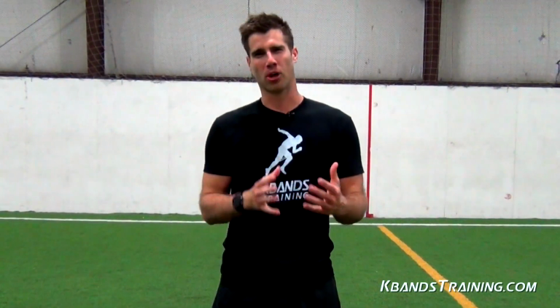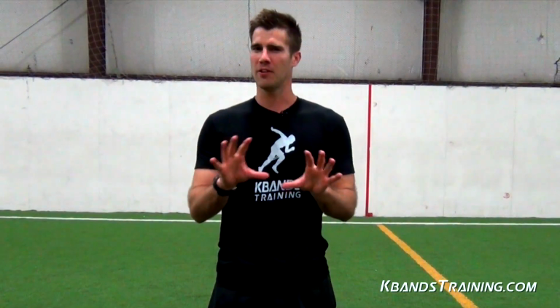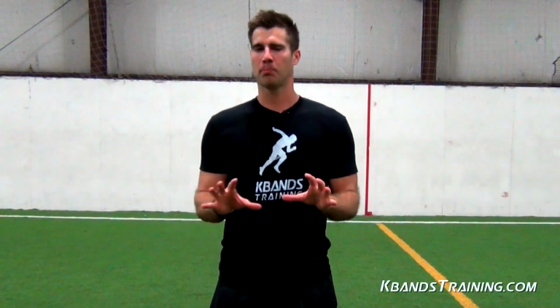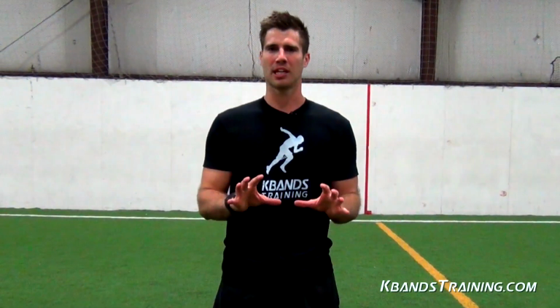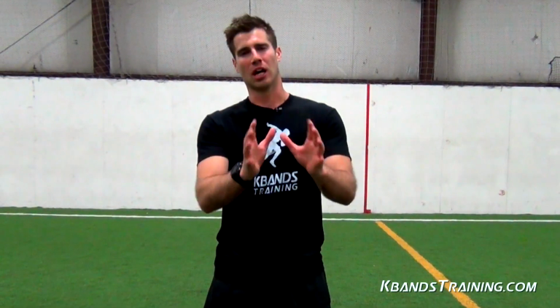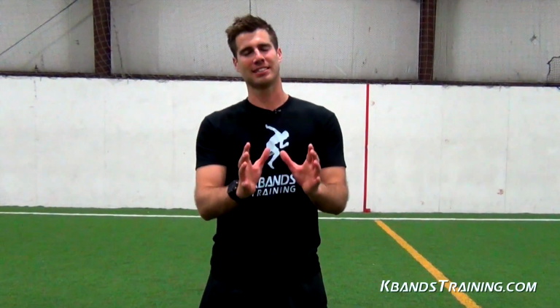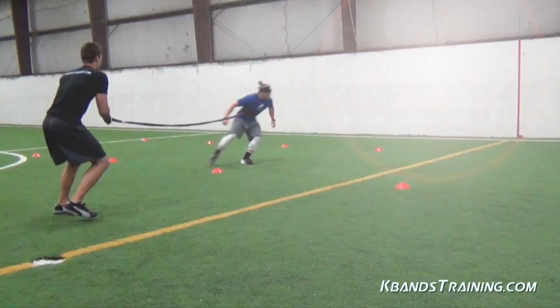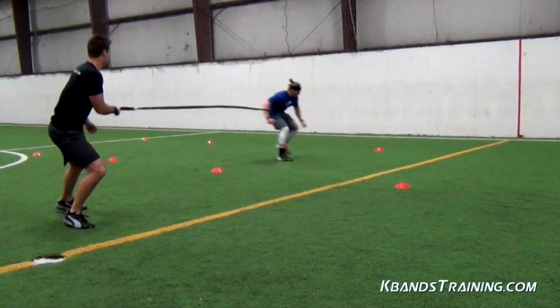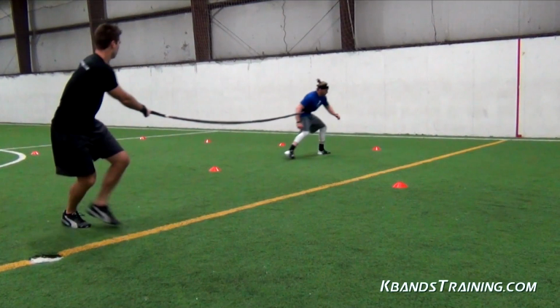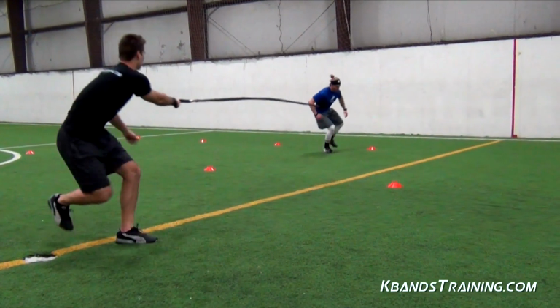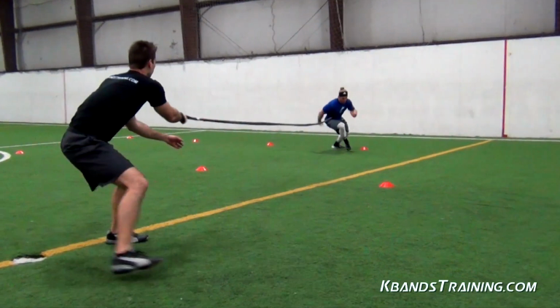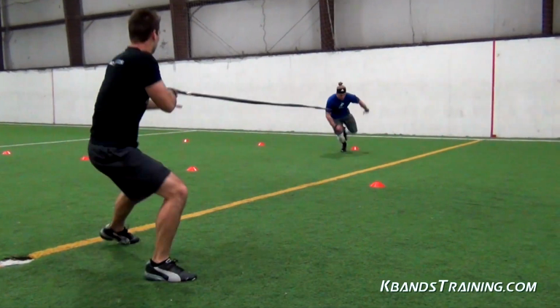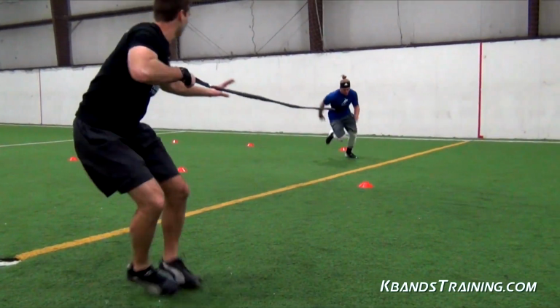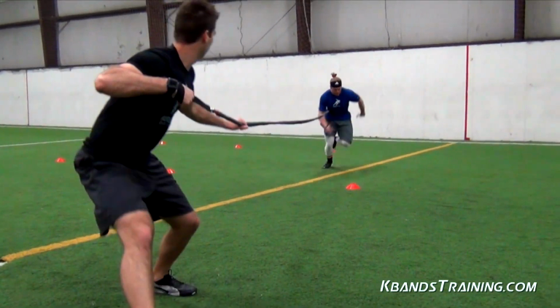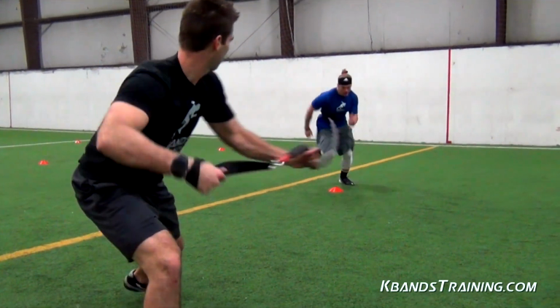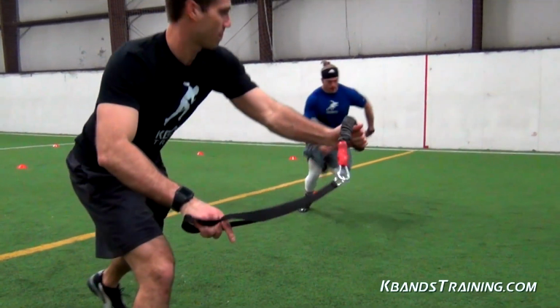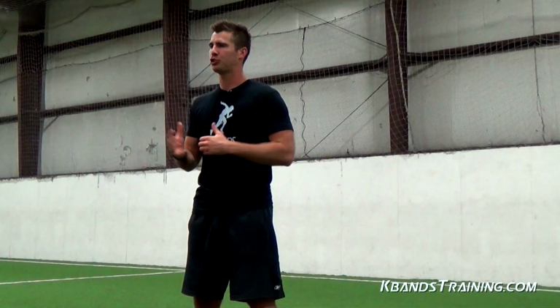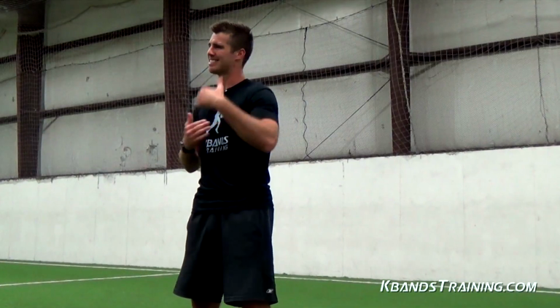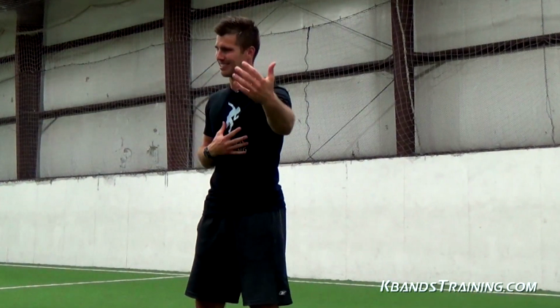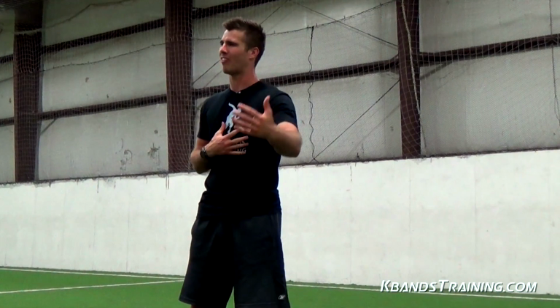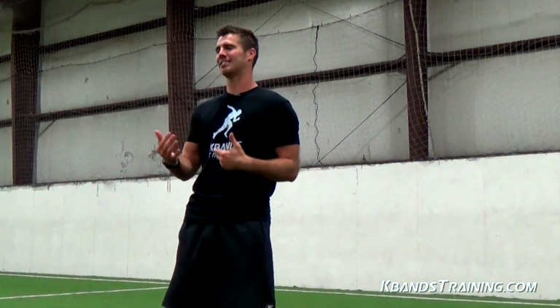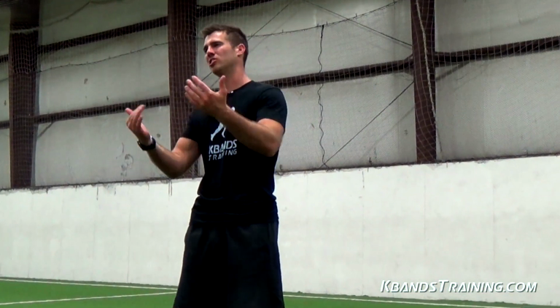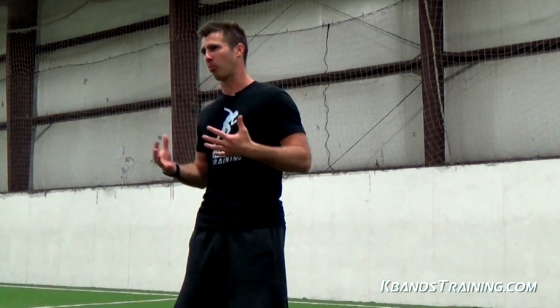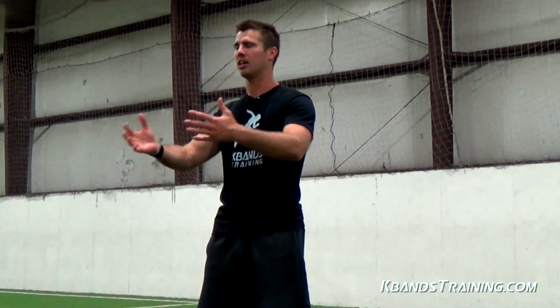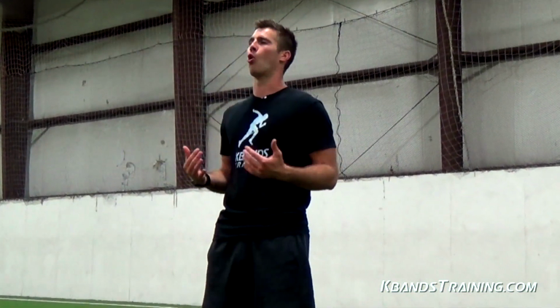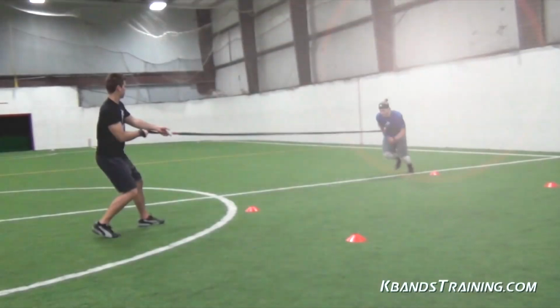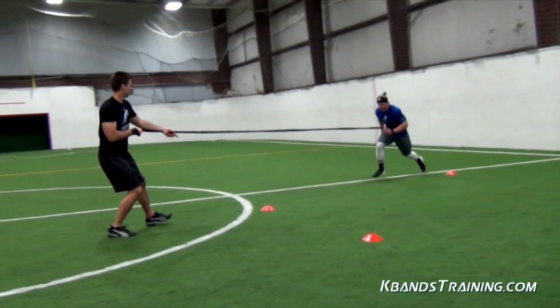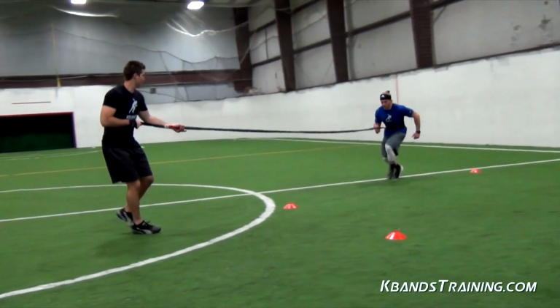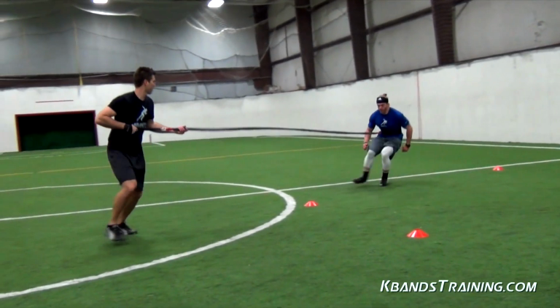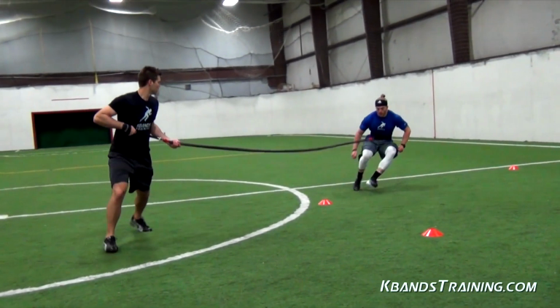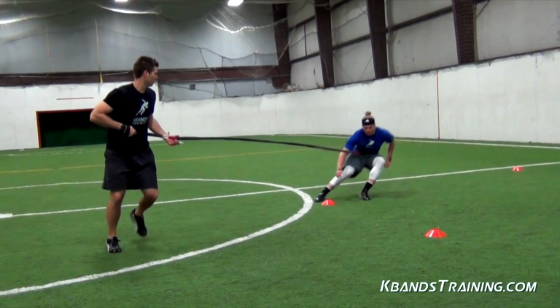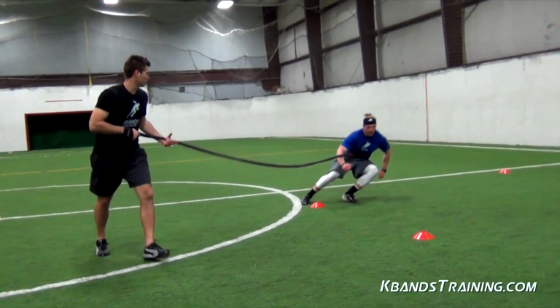Remember, 10 to 15 percent assistance is all that you're going to need to really provide the benefits of overspeed training. Be sure that the assistance provided is not causing any breaking or over-striding as we accelerate down to that last sprint.